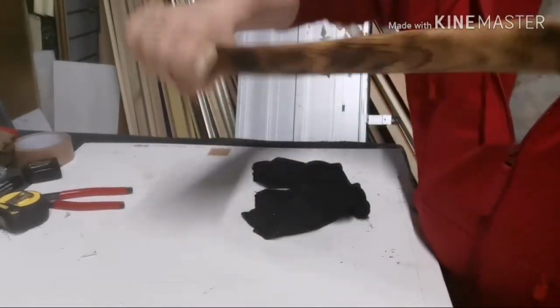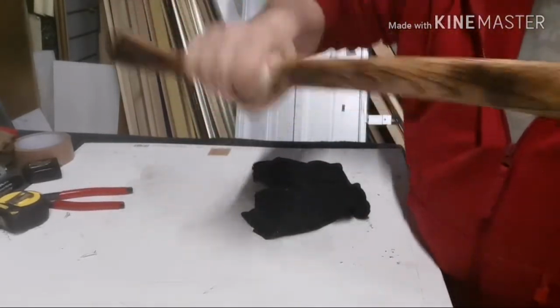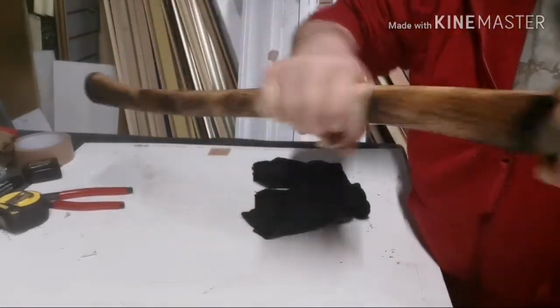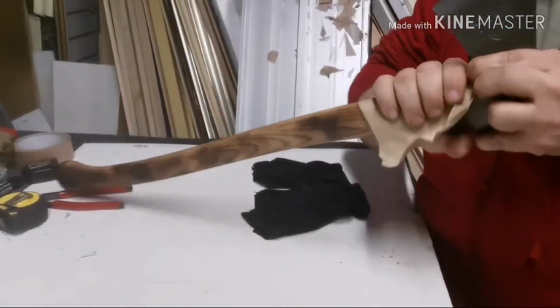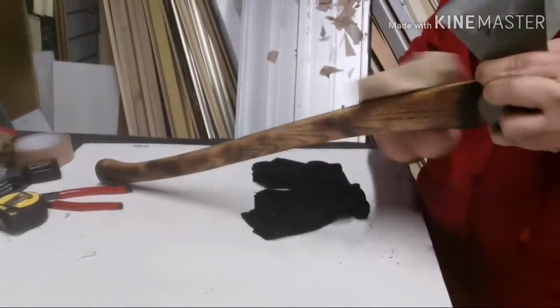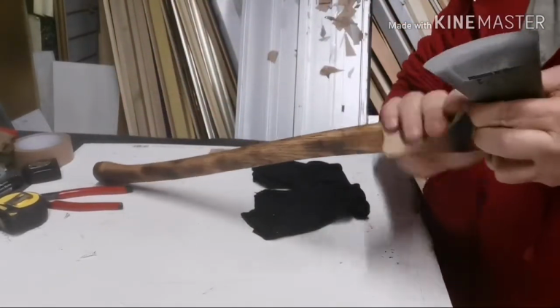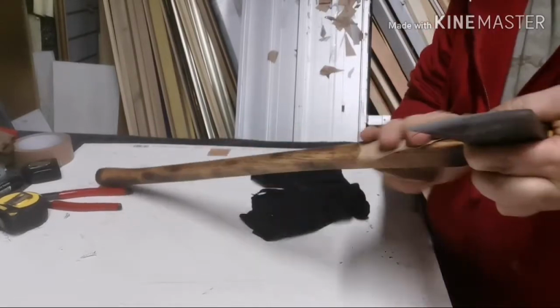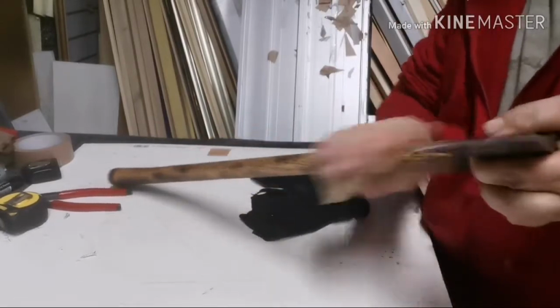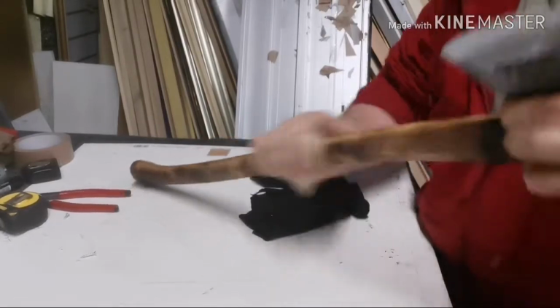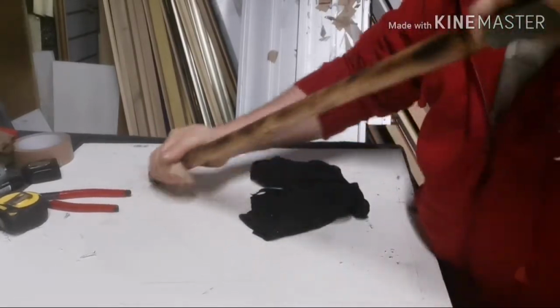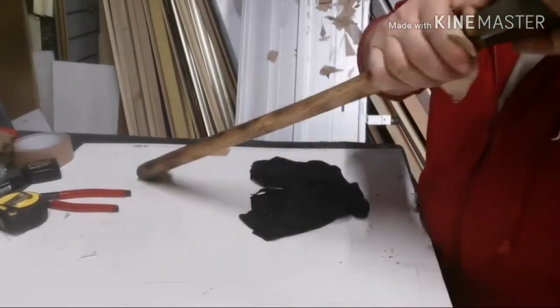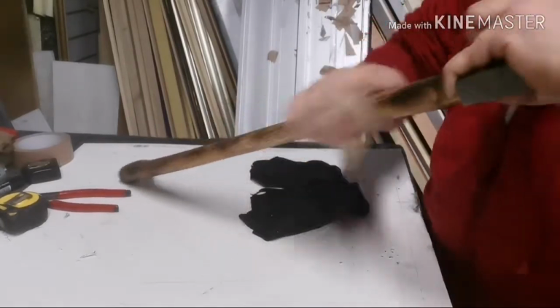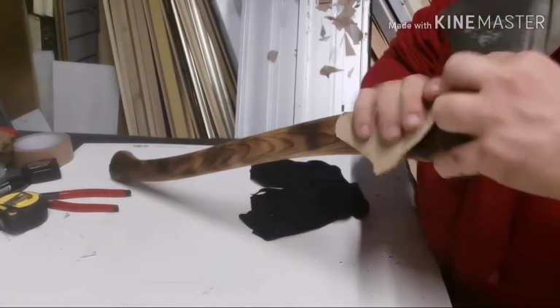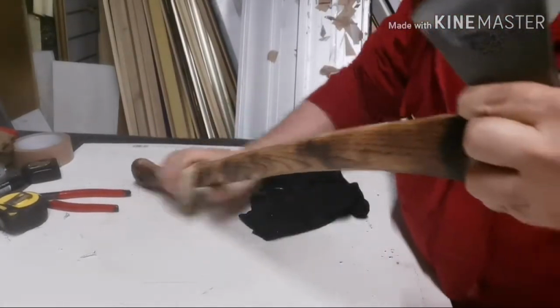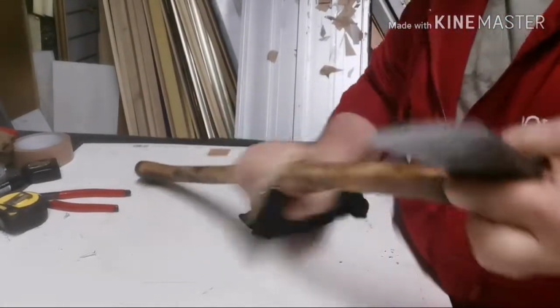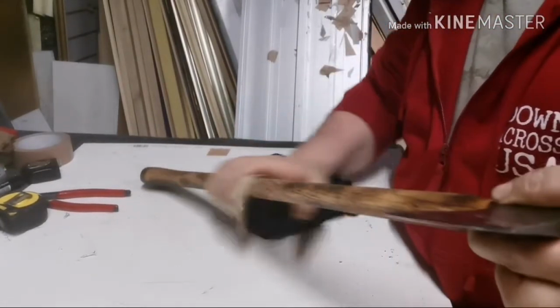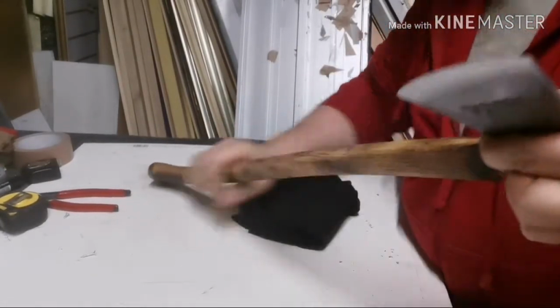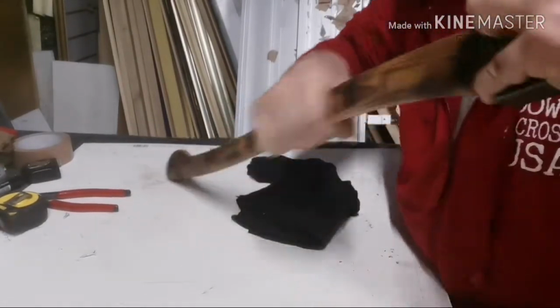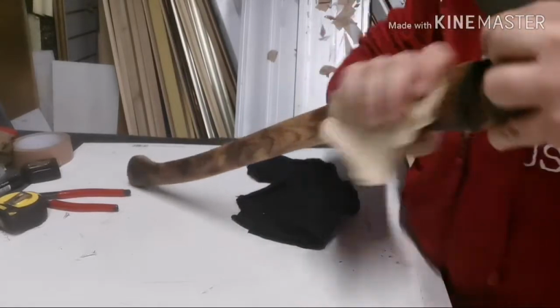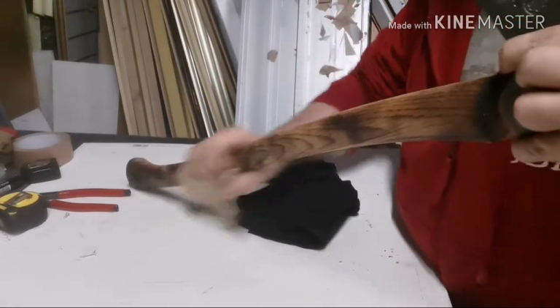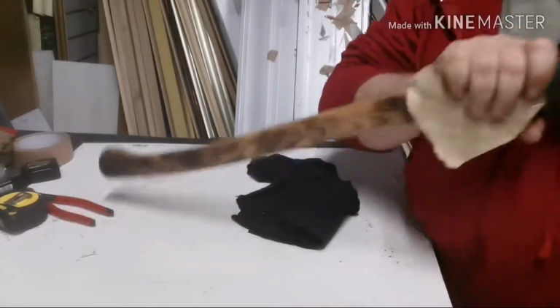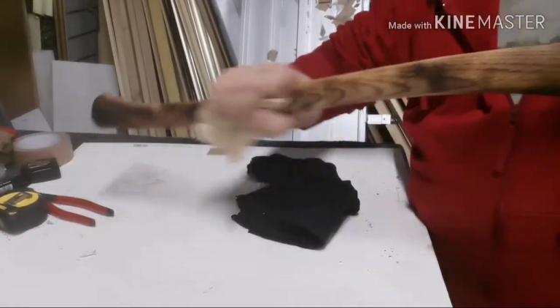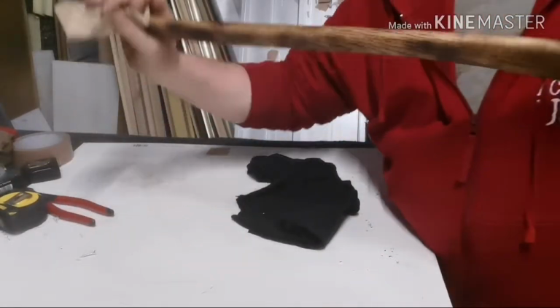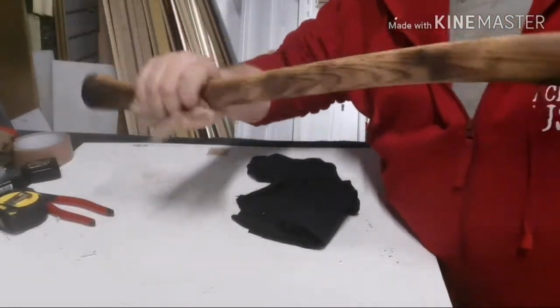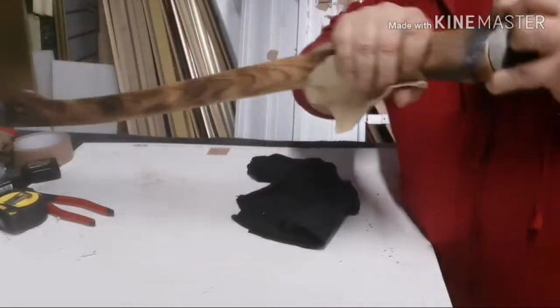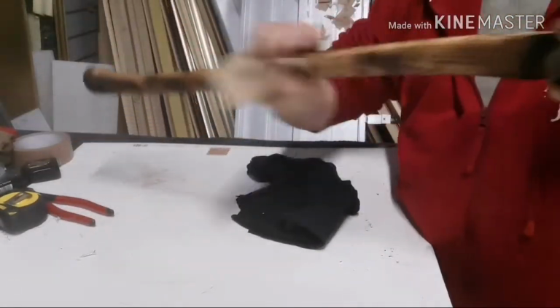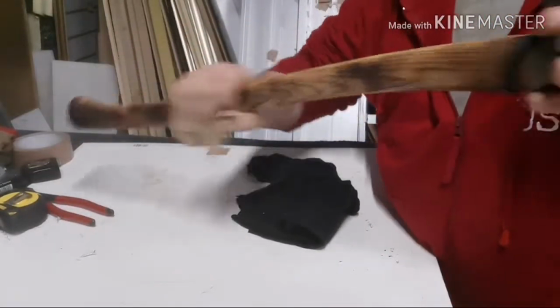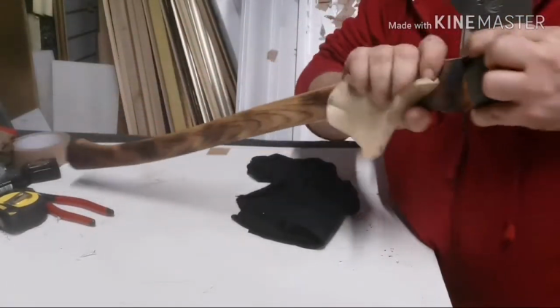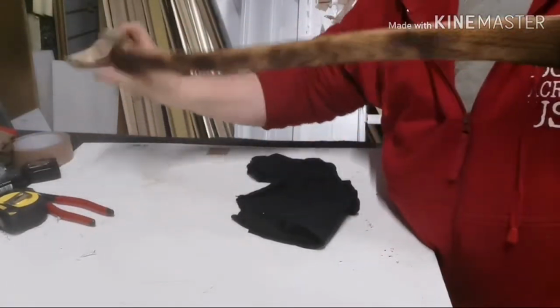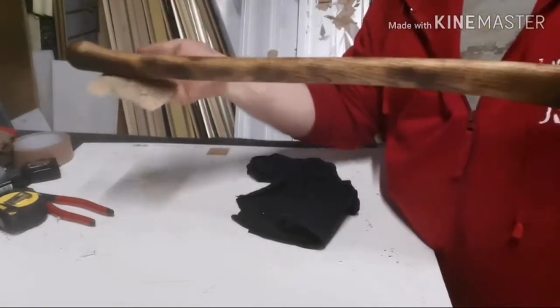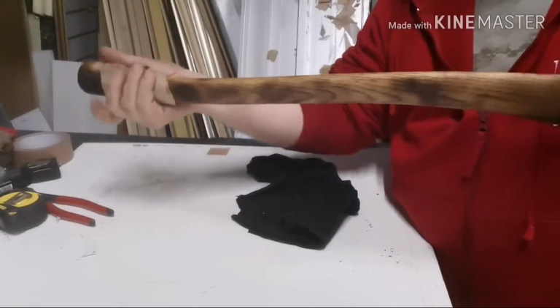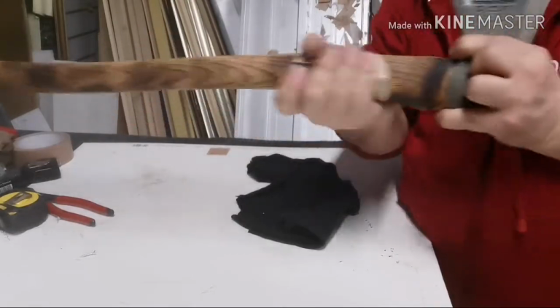I'm hitting it with the sandpaper again just to fluff up the grain, then I'll give it another coat. I'll probably do that three or four times — basically until the wood stops absorbing, as Frost and Ray would say.